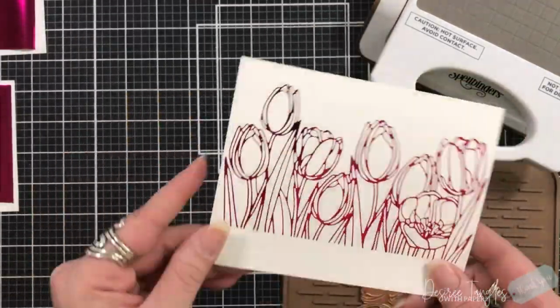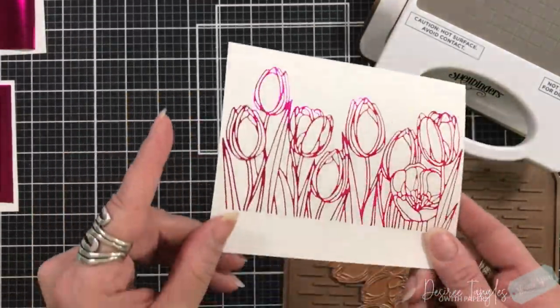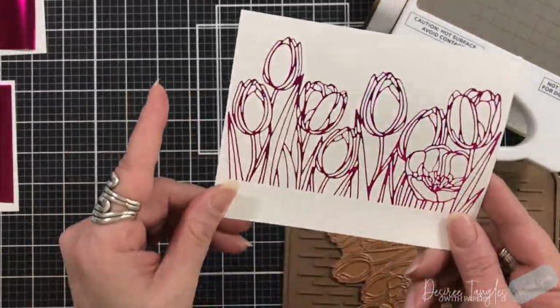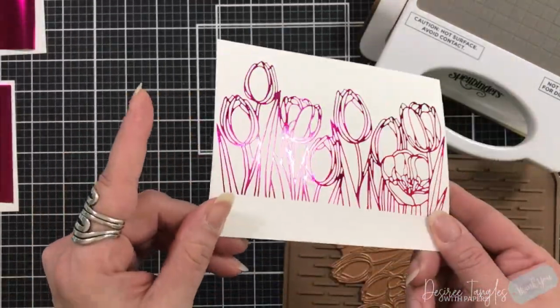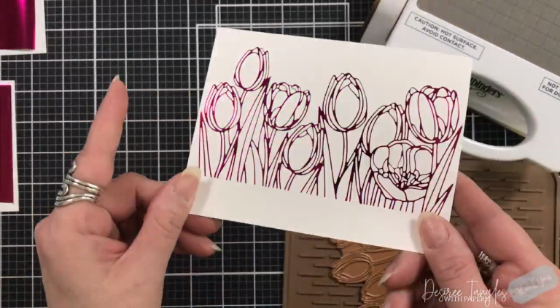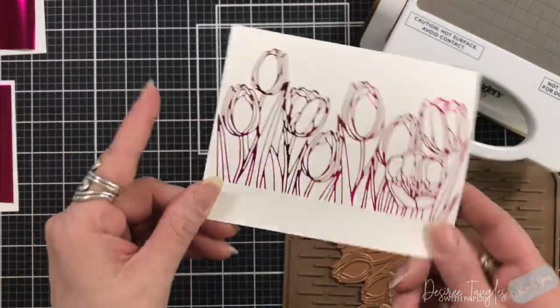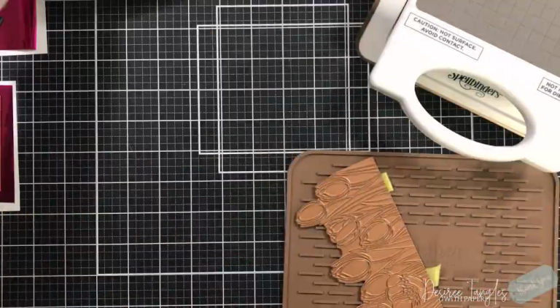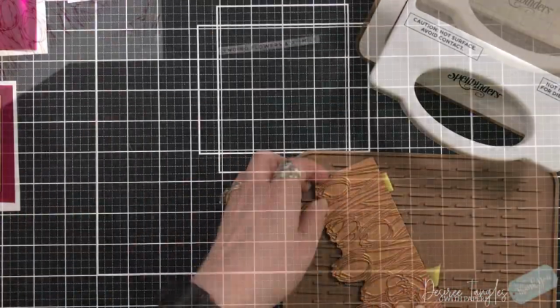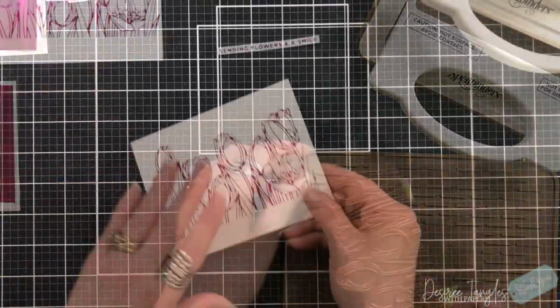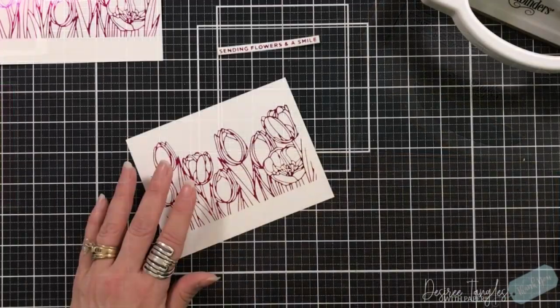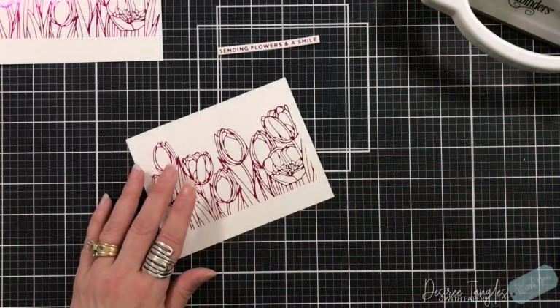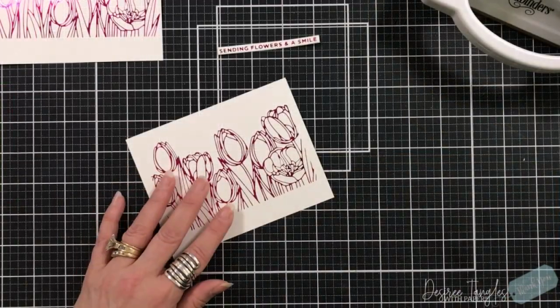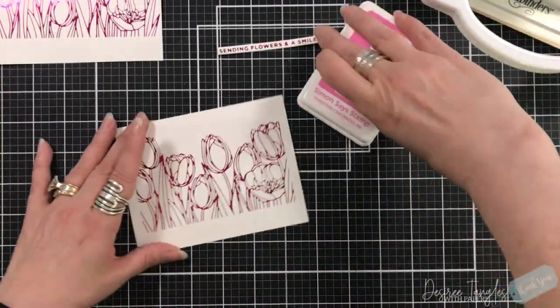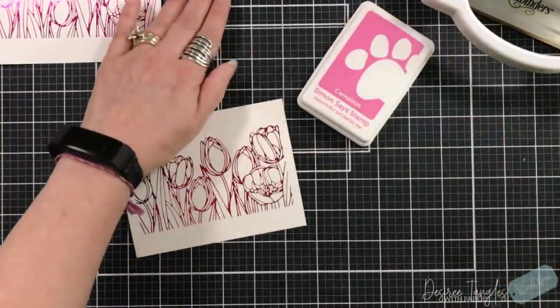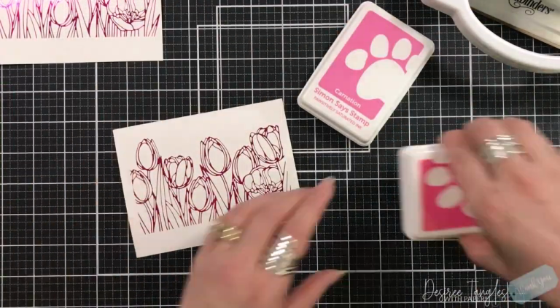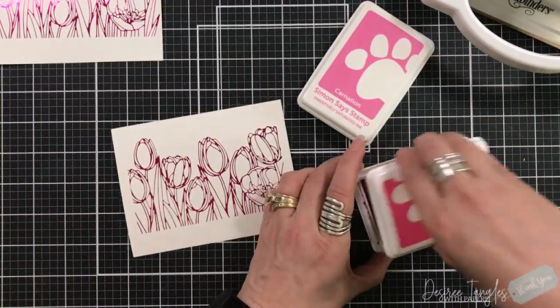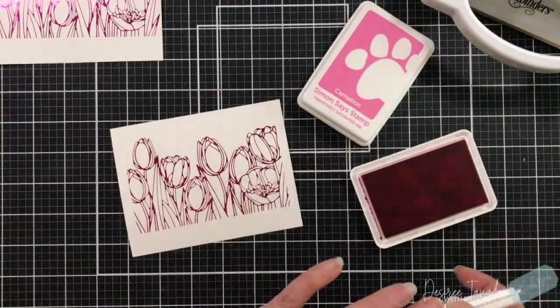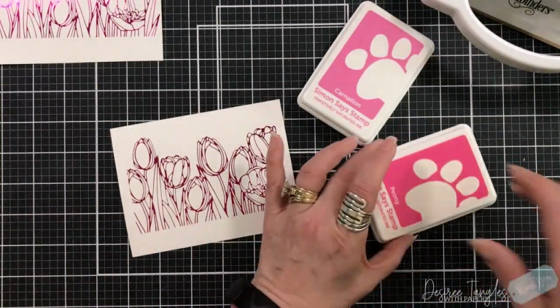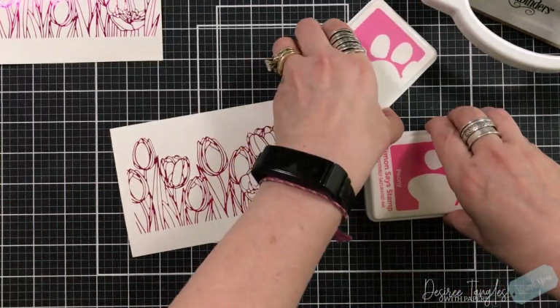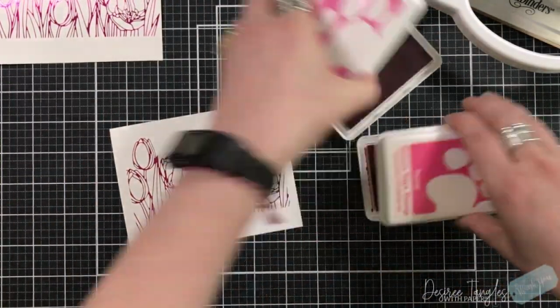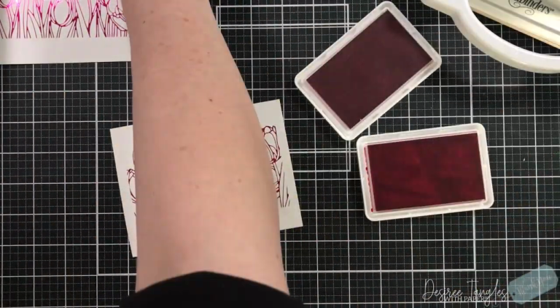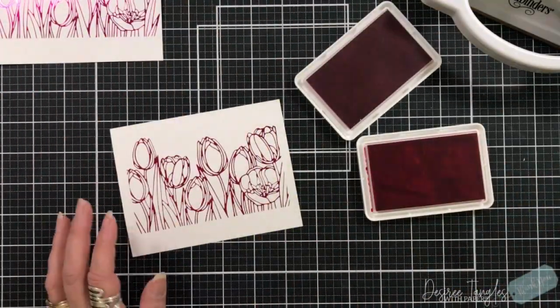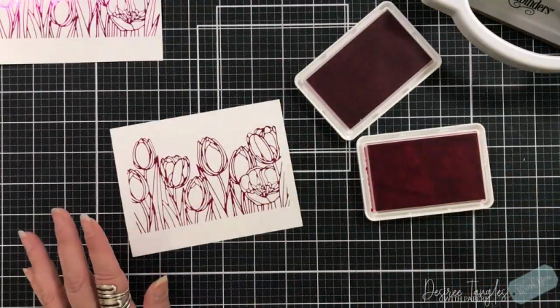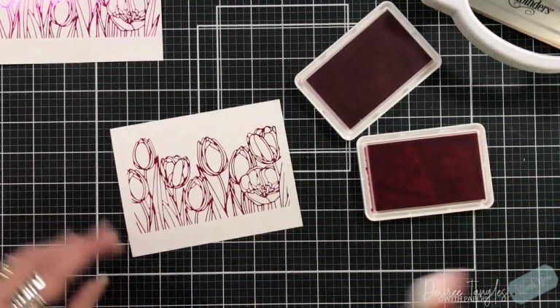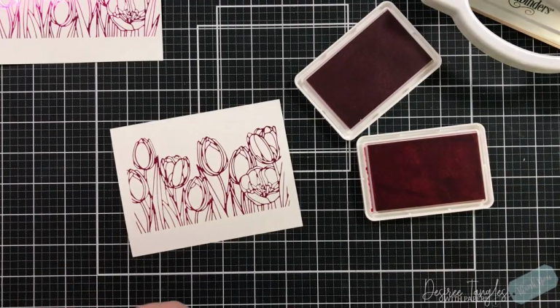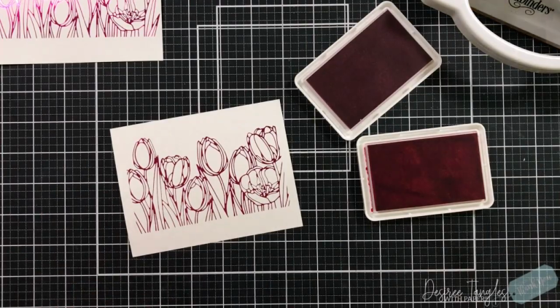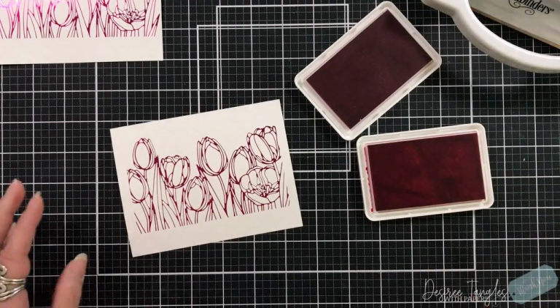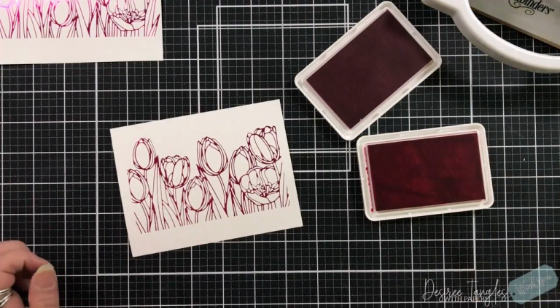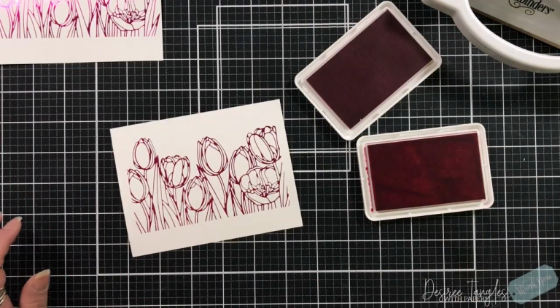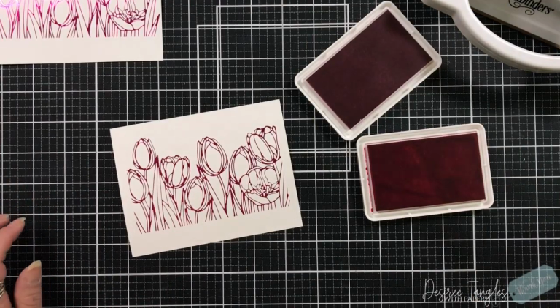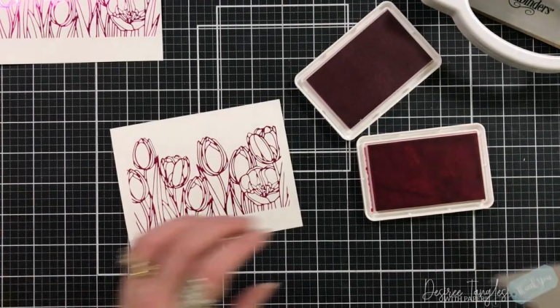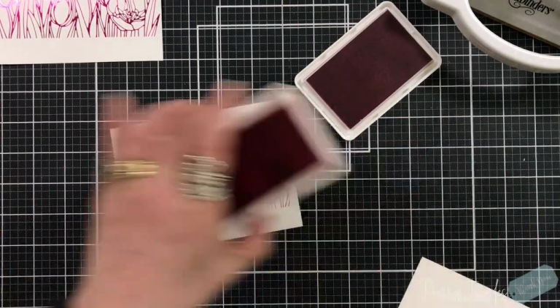Look at that — that is just gorgeous! I did do two panels. I wasn't quite sure if I was going to use both of them, but I will save that other one for another time.